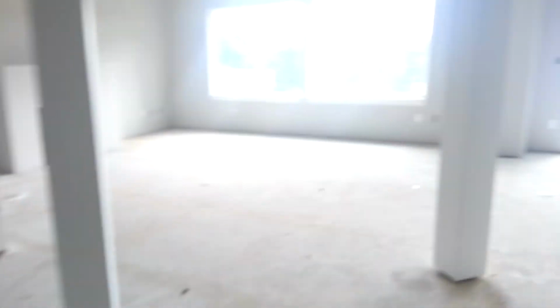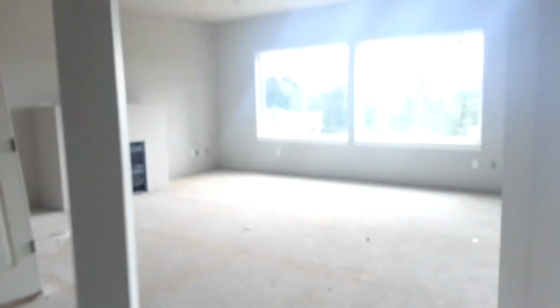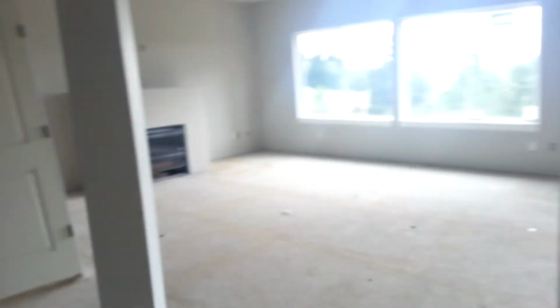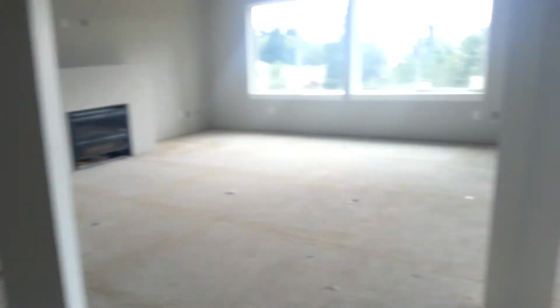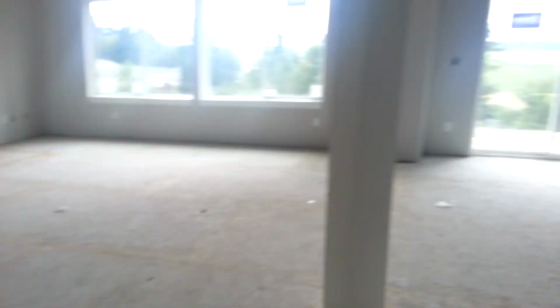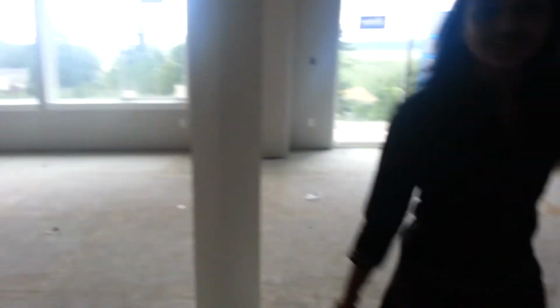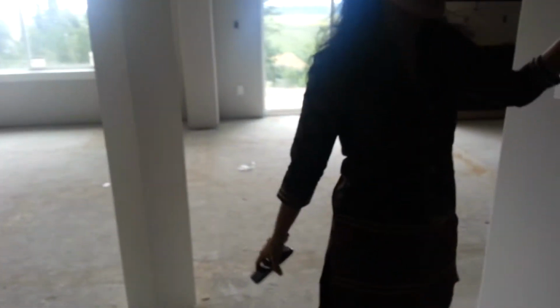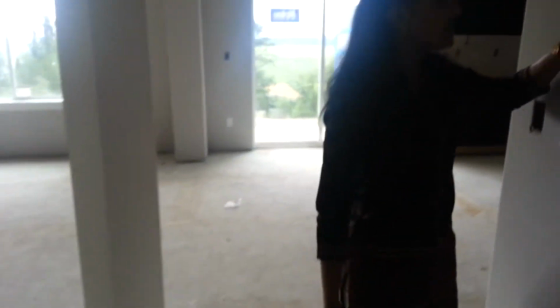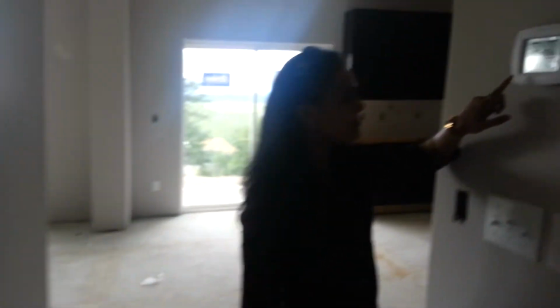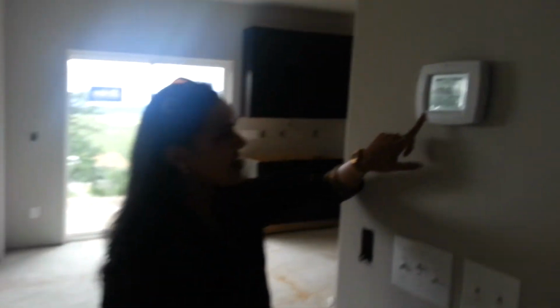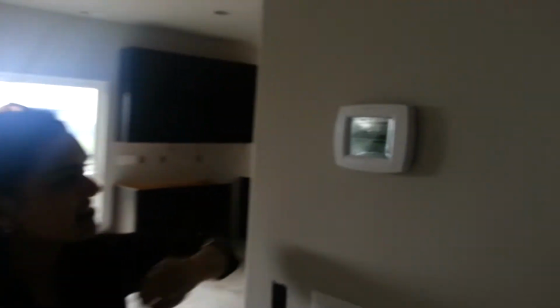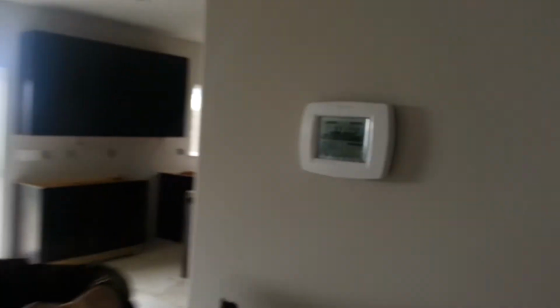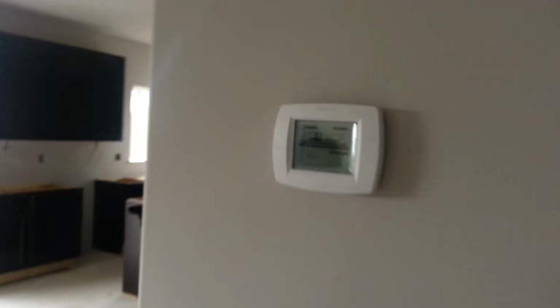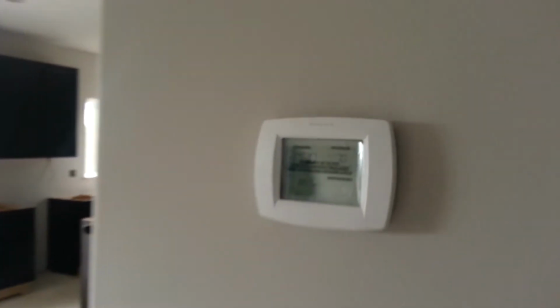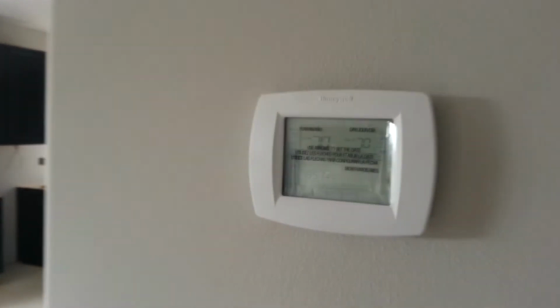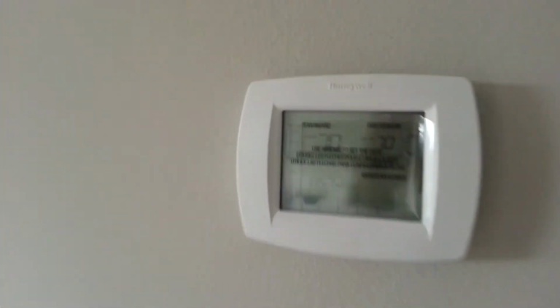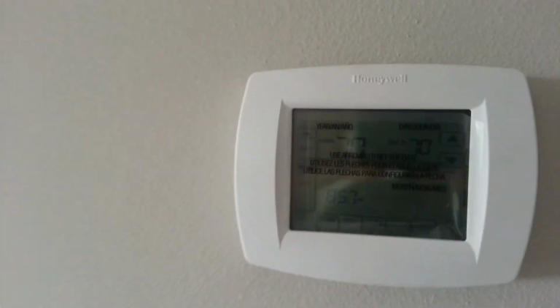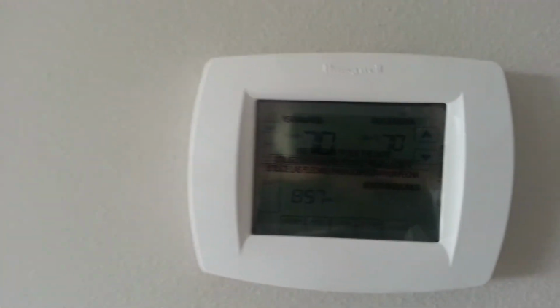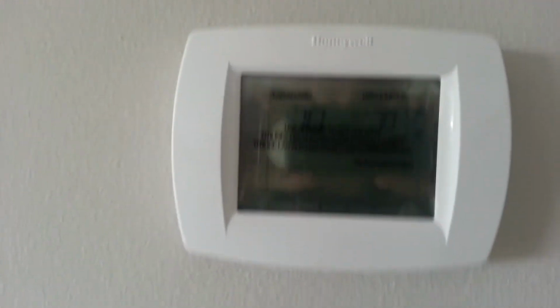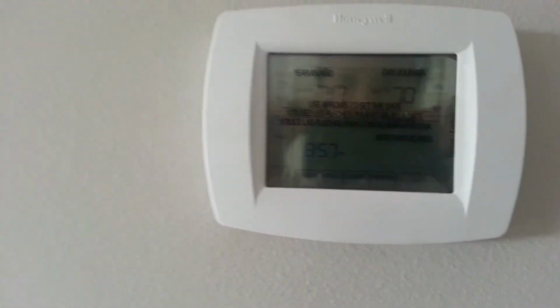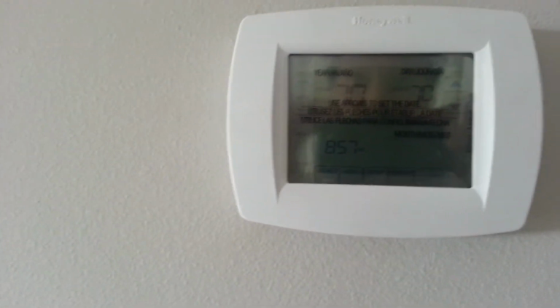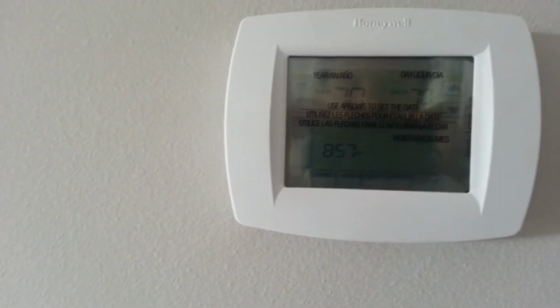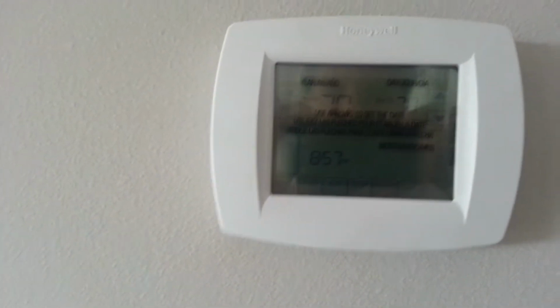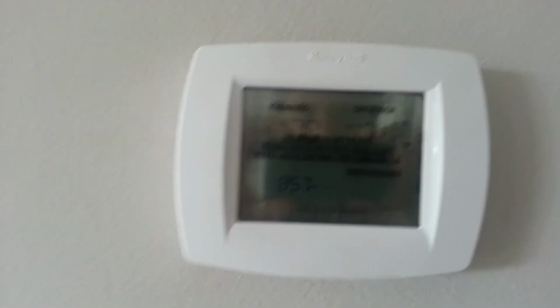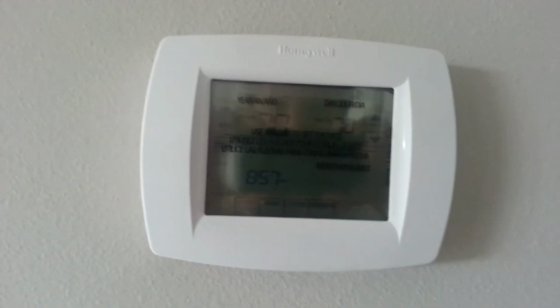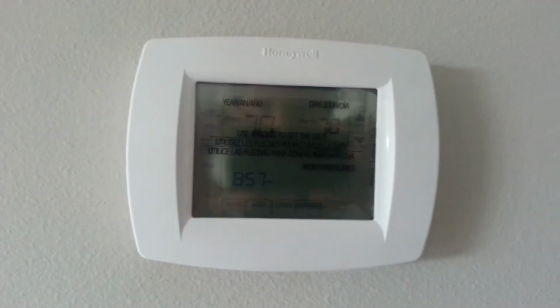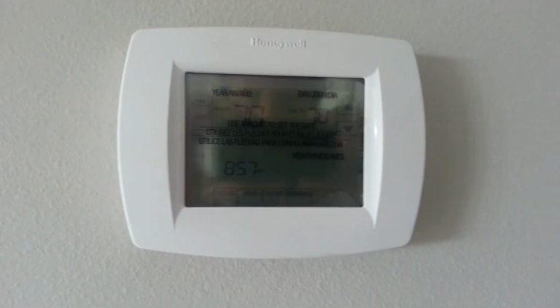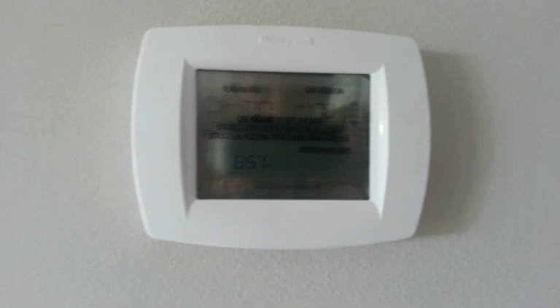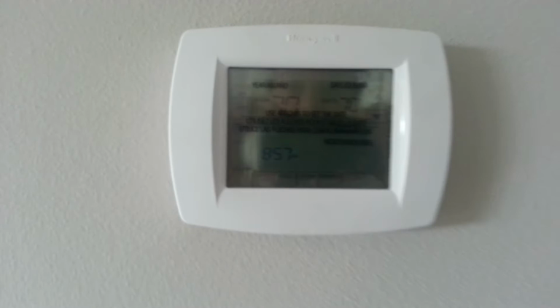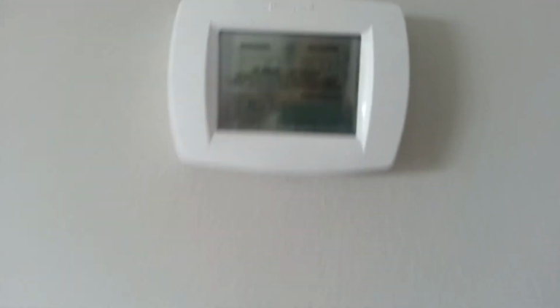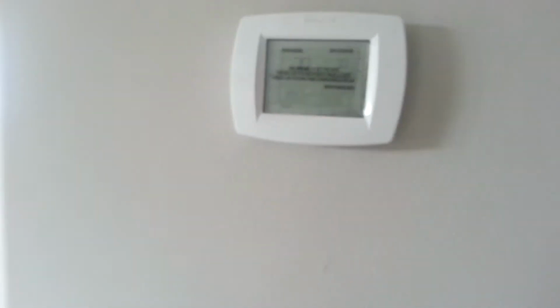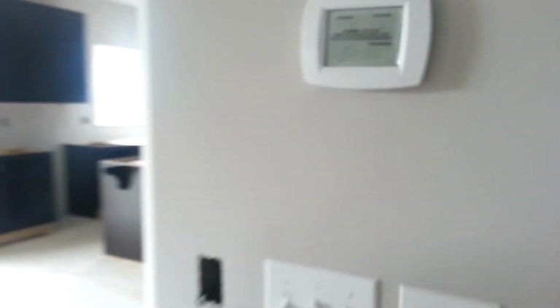Oh, we have a new addition which is the thermostat. Yeah, they added this — it's the same one that mom and dad have. That's funny.